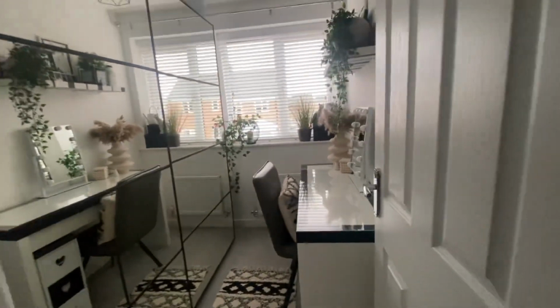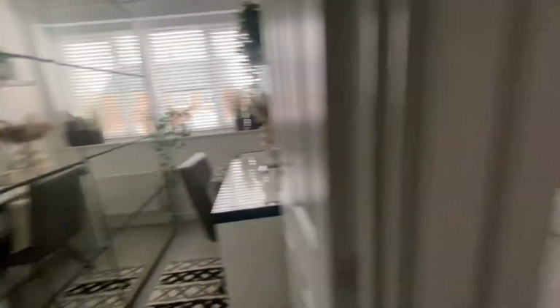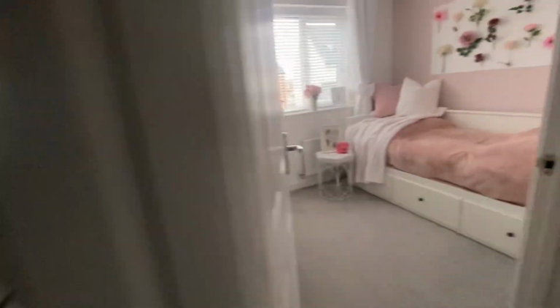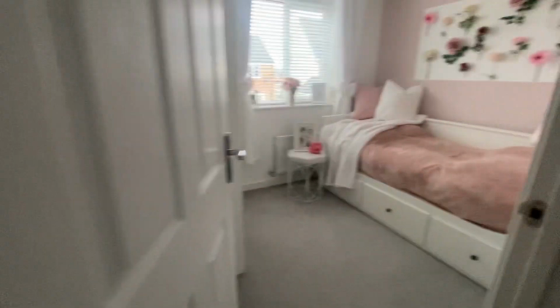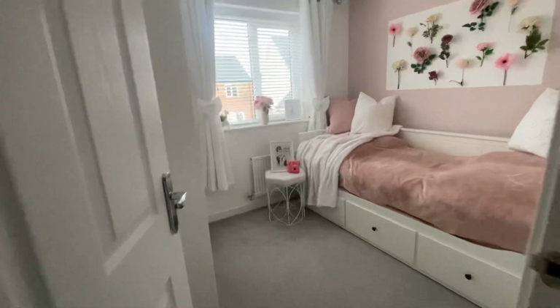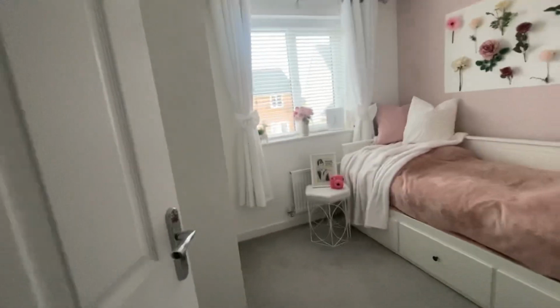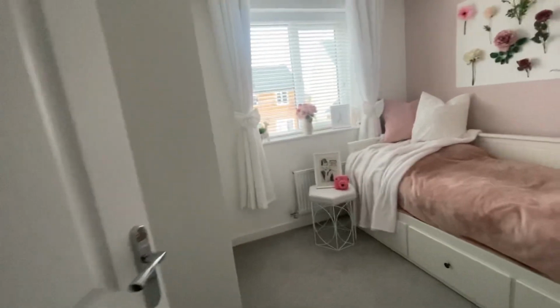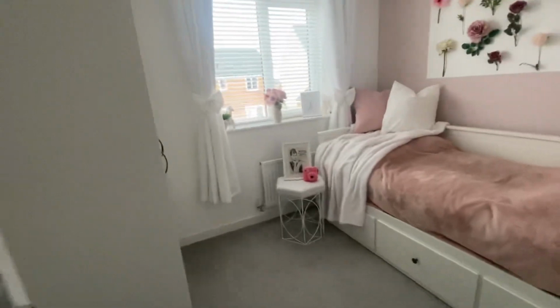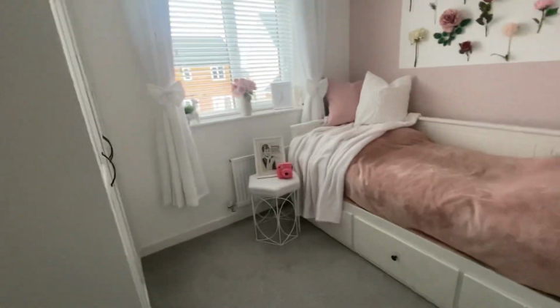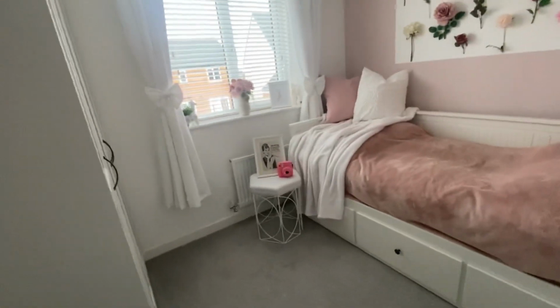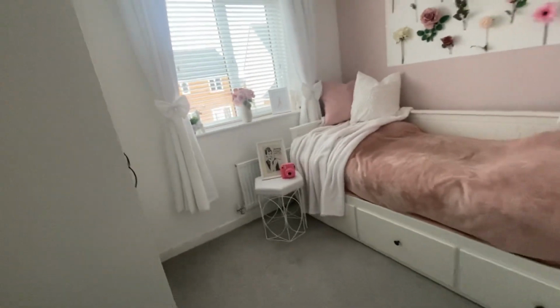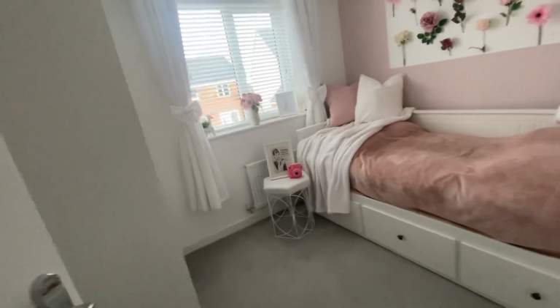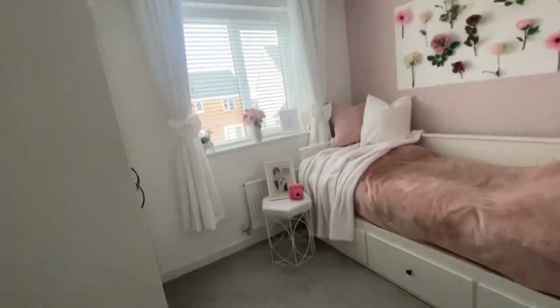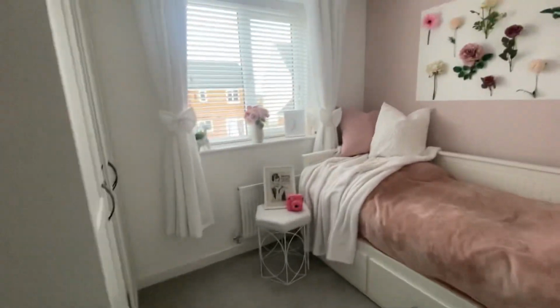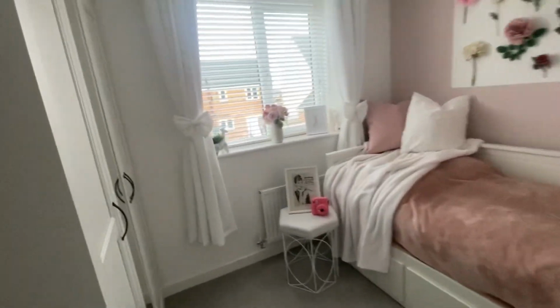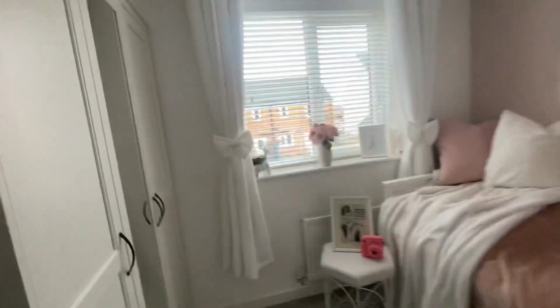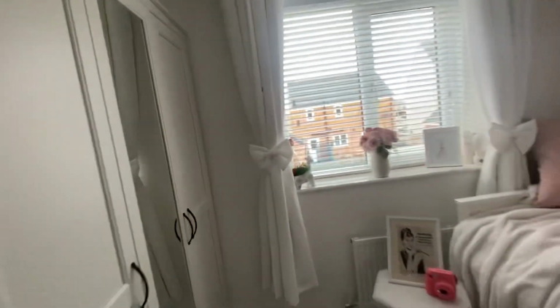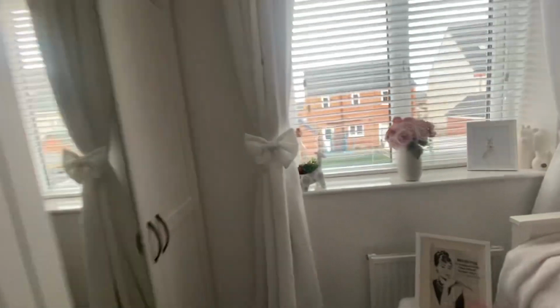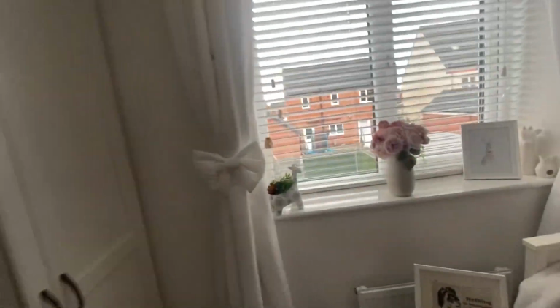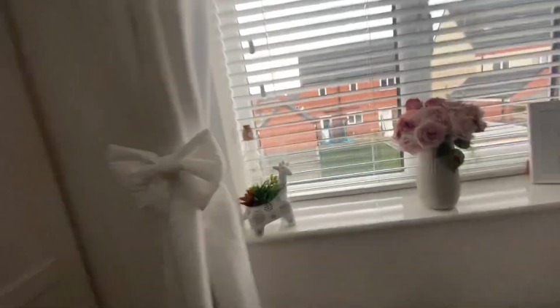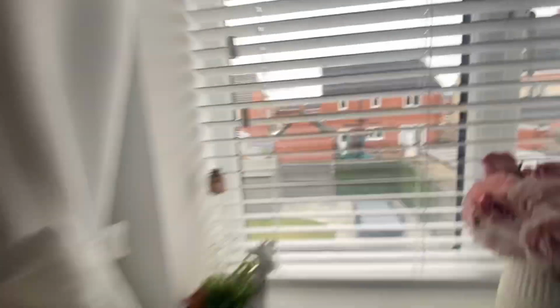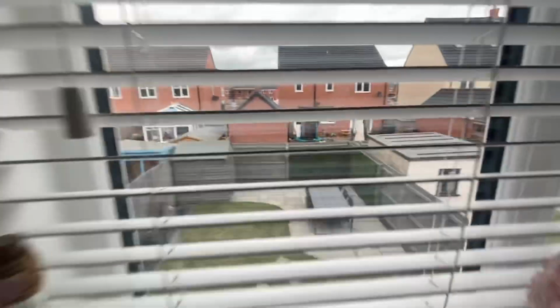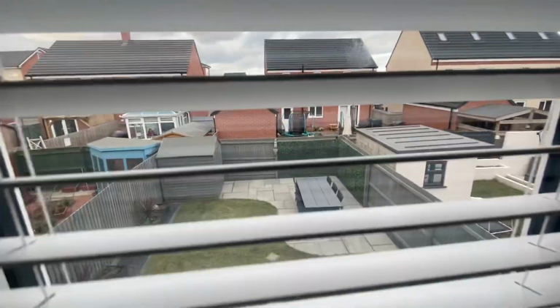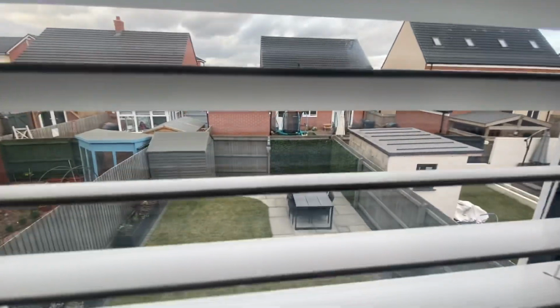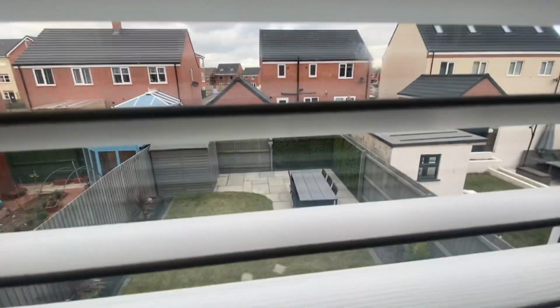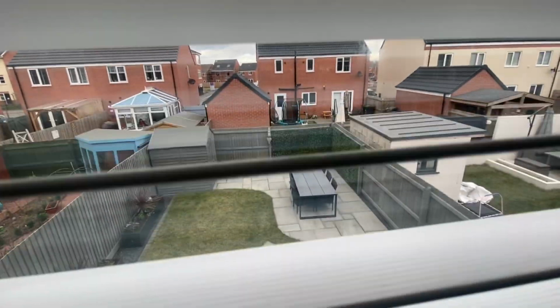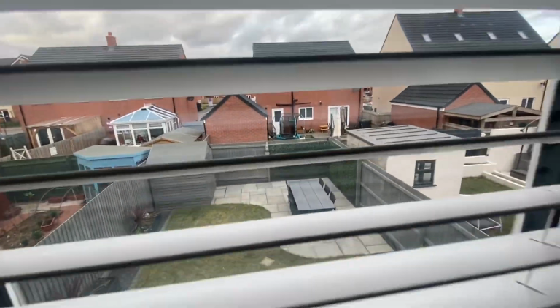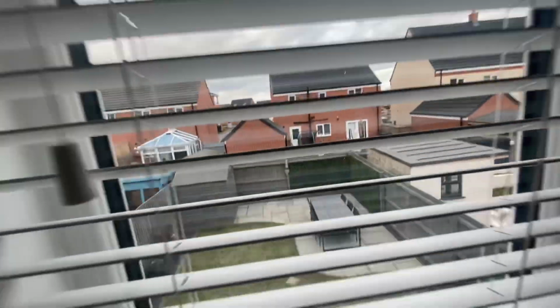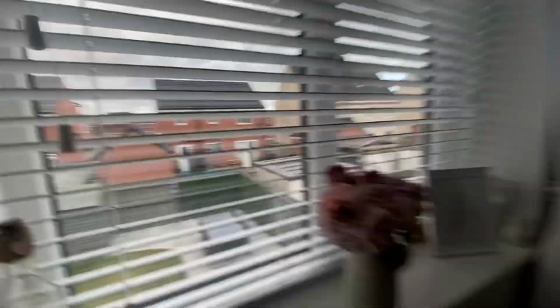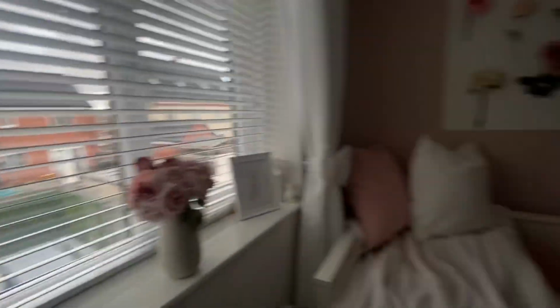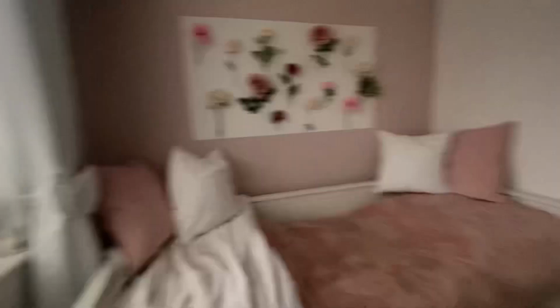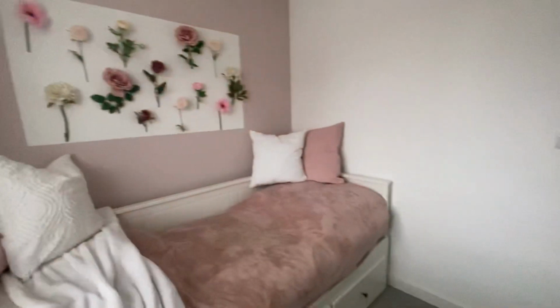Here we have bedroom number two, which is the first of two double rooms in this property. Situated at the back of the house, it overlooks the rear garden.